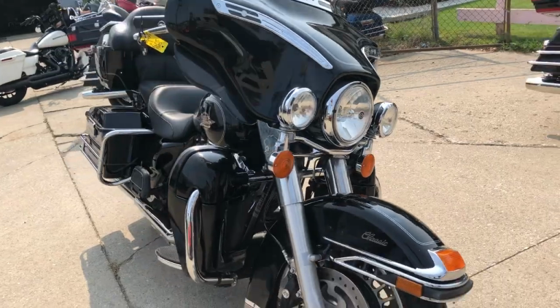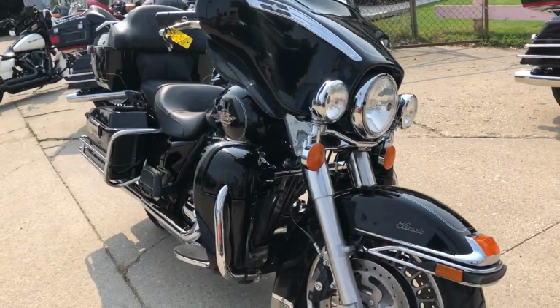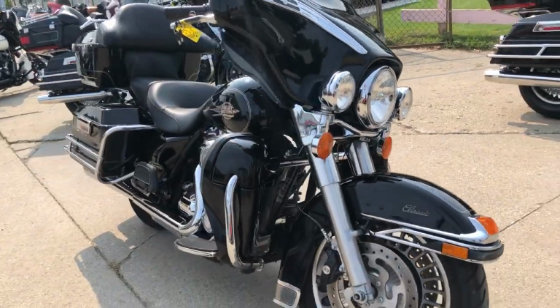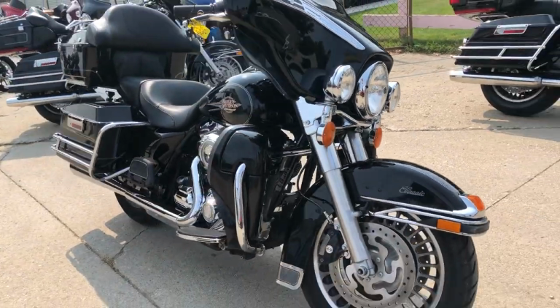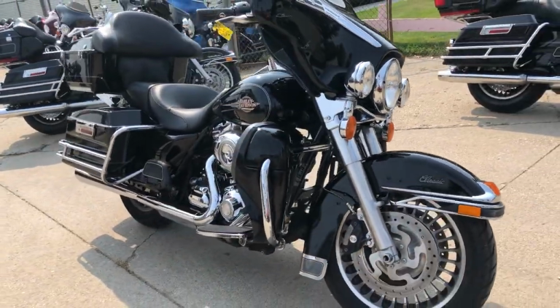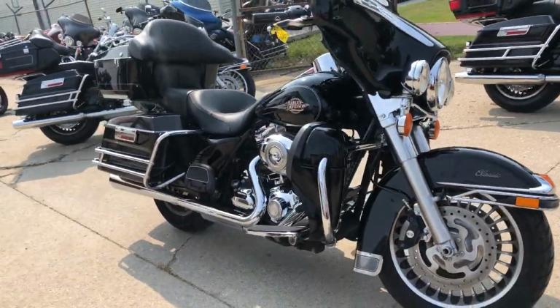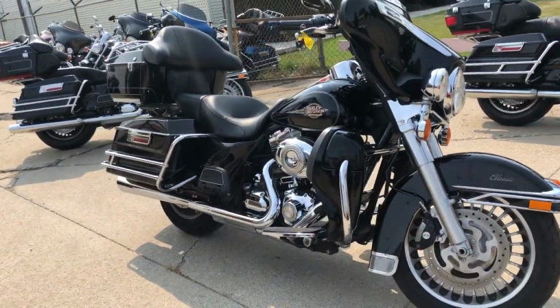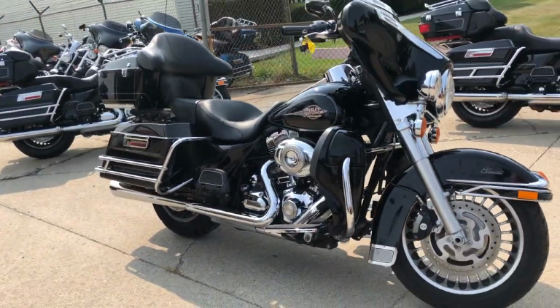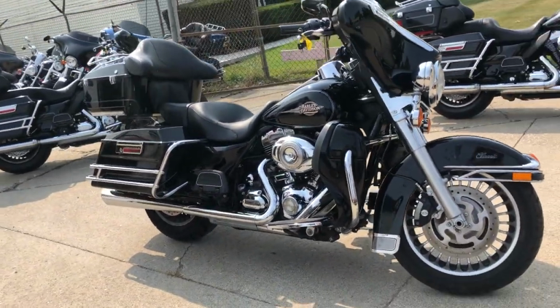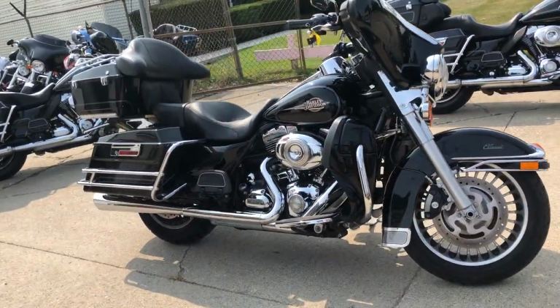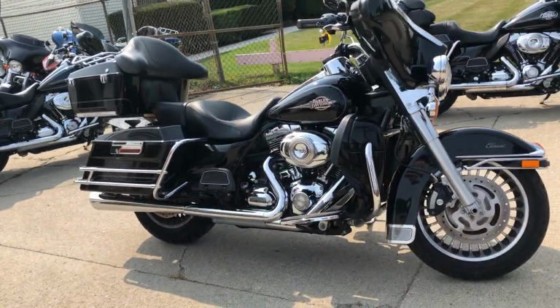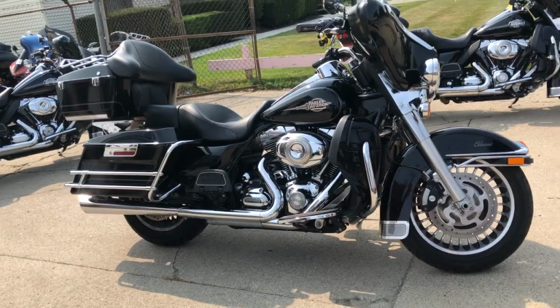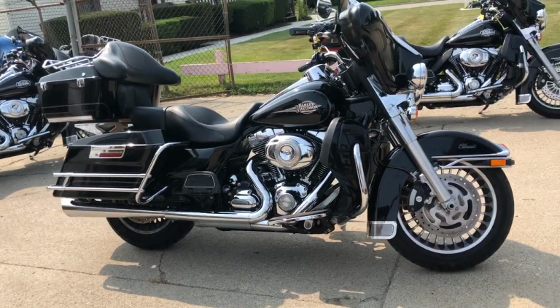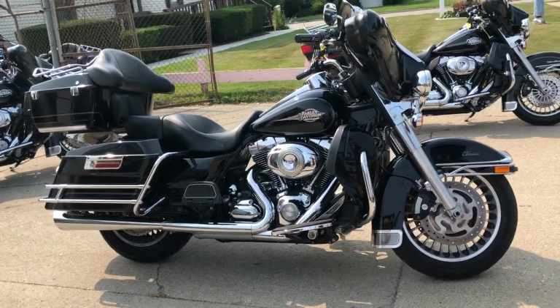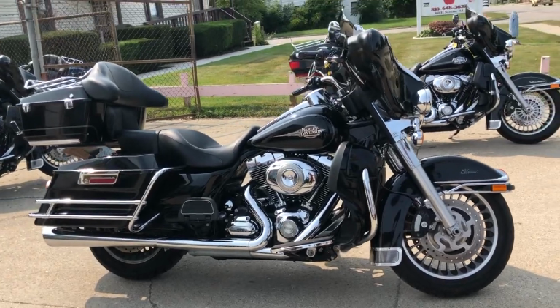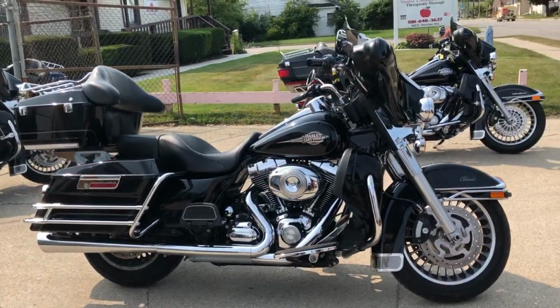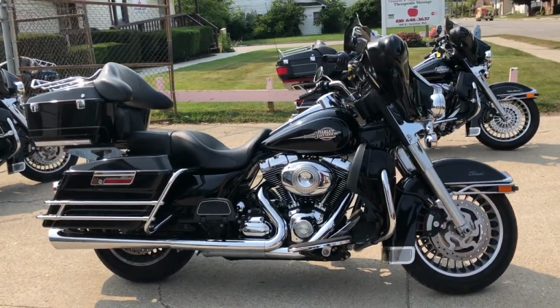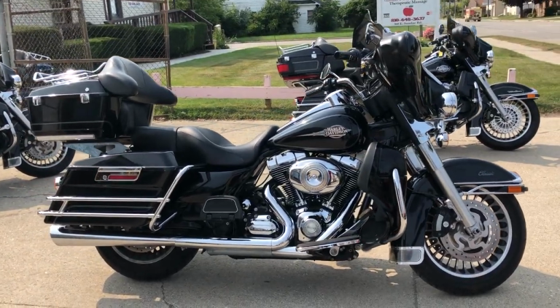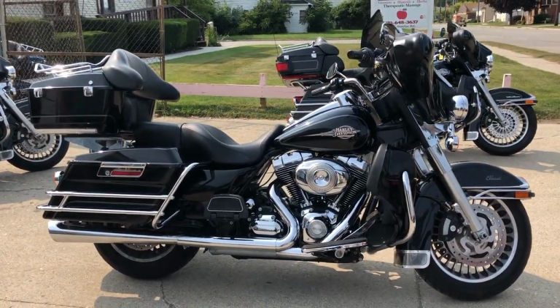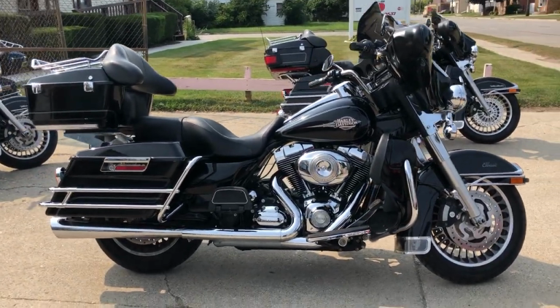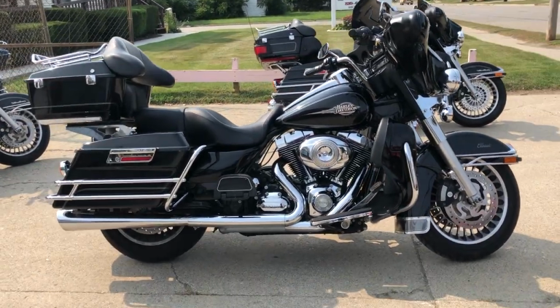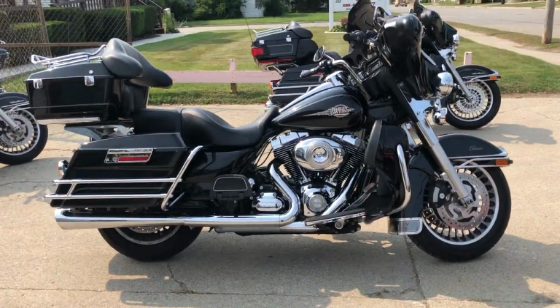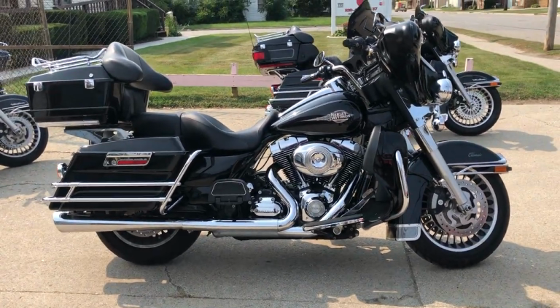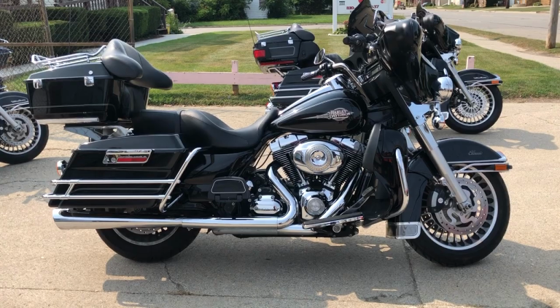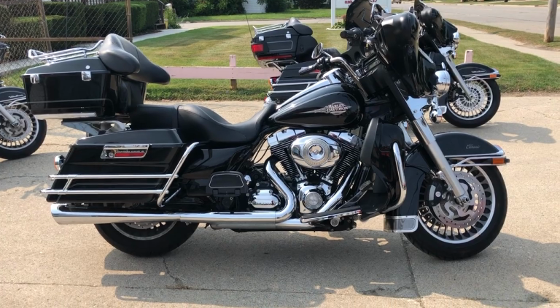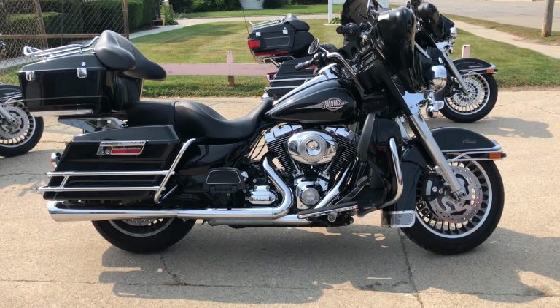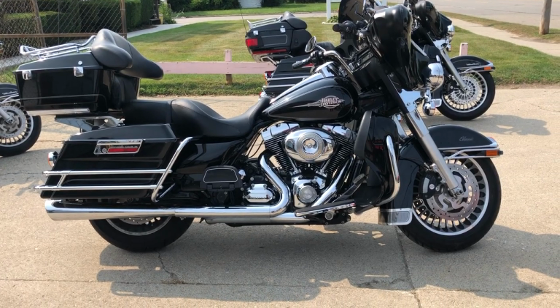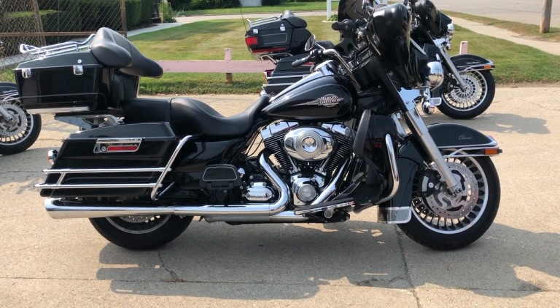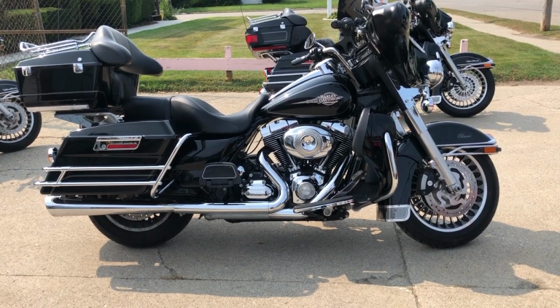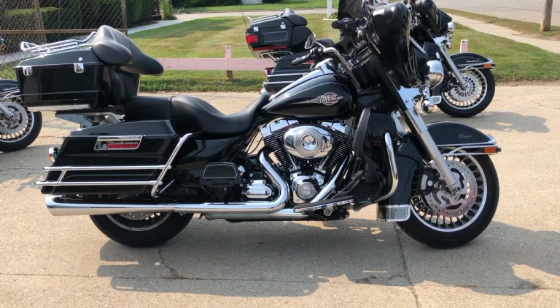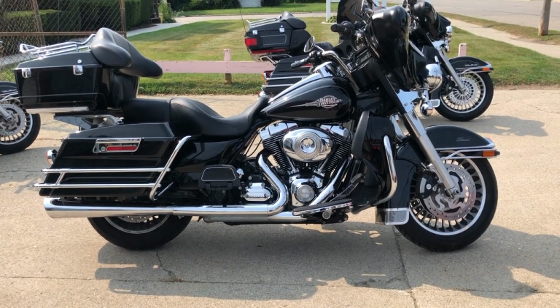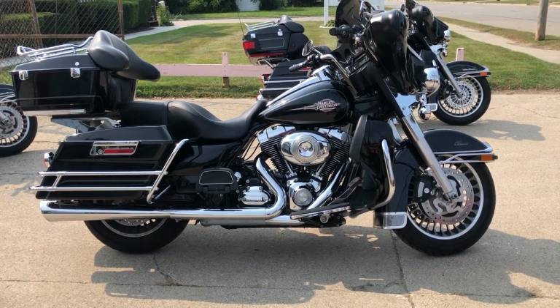Of course we accept checks, cash, and credit card. If you want to buy the bike, we'll make it easy for you. We also deliver from our store to your door — anywhere in the continental United States, we'll deliver it right to your door.